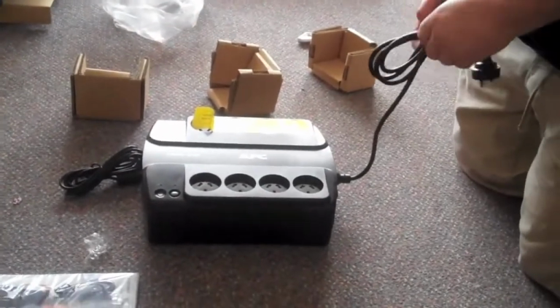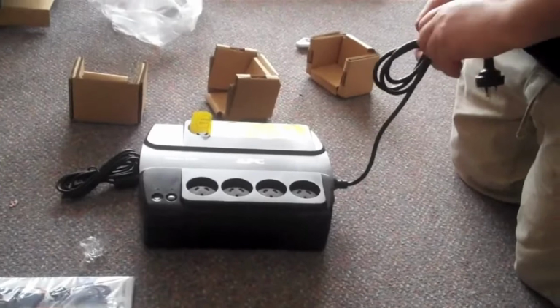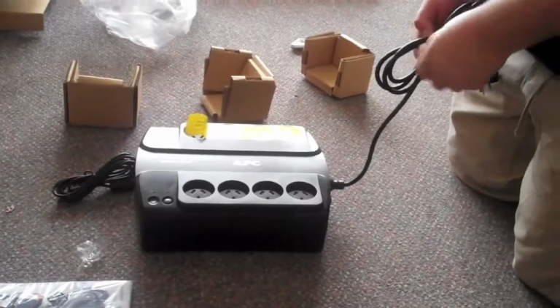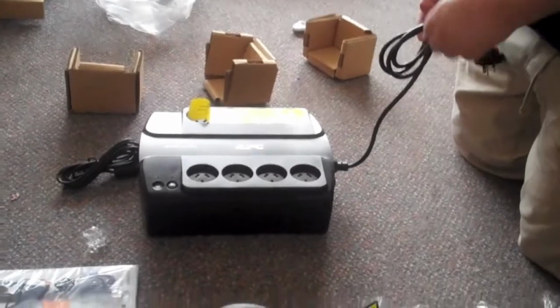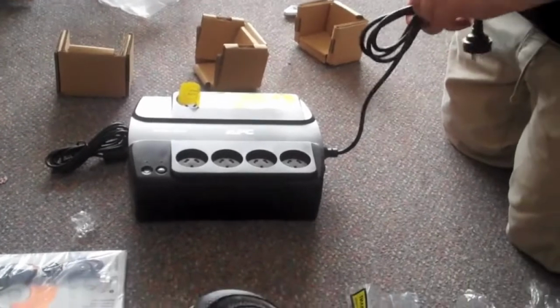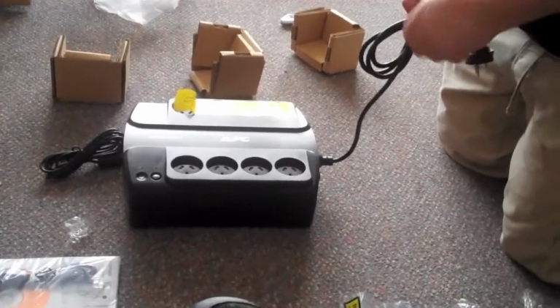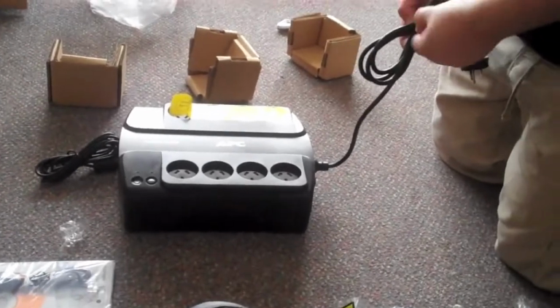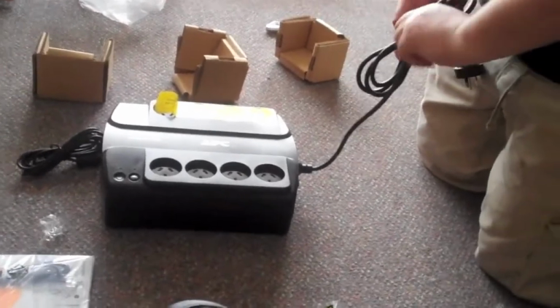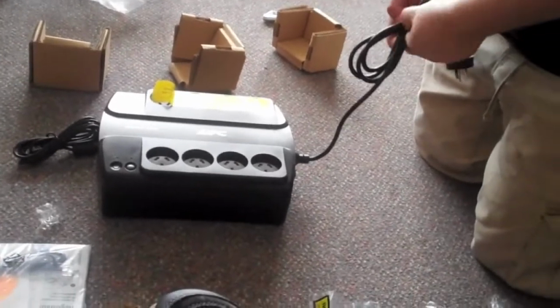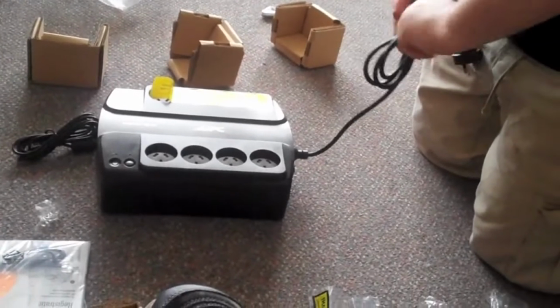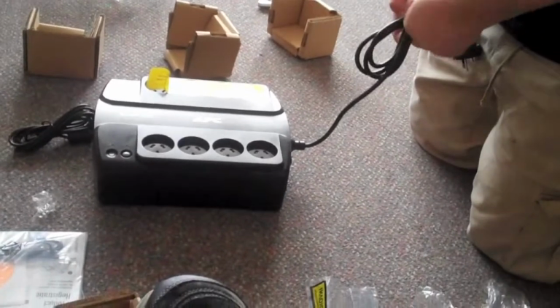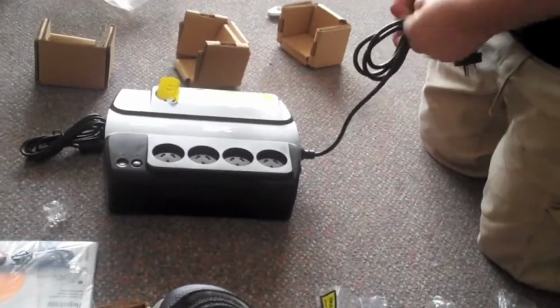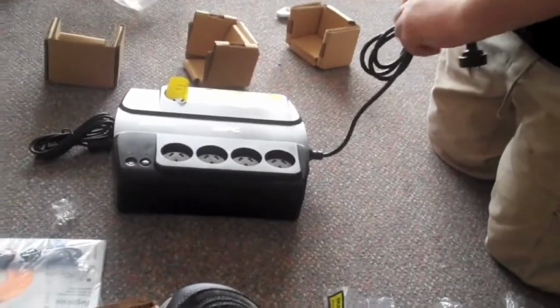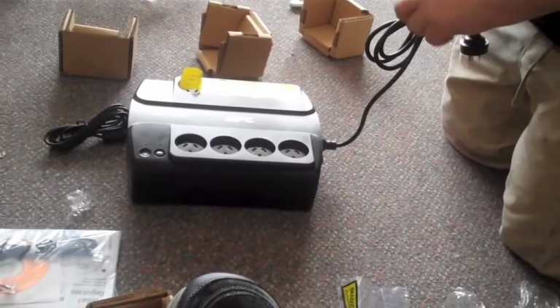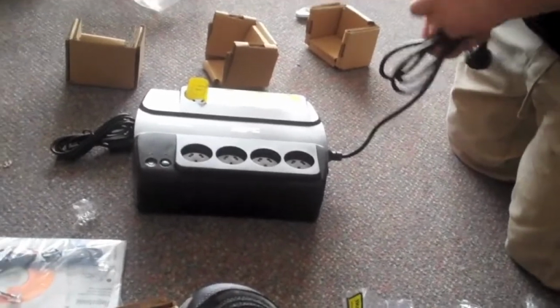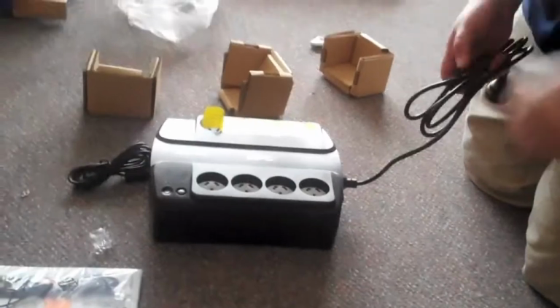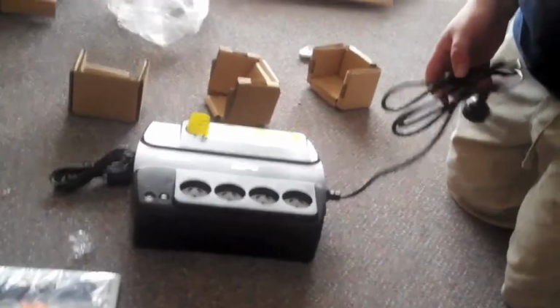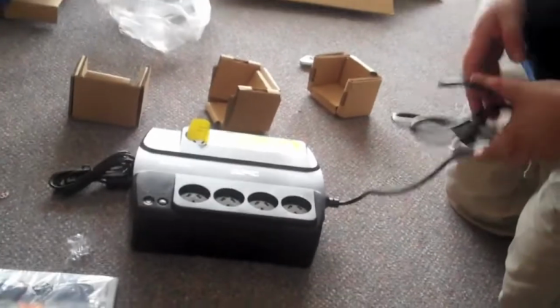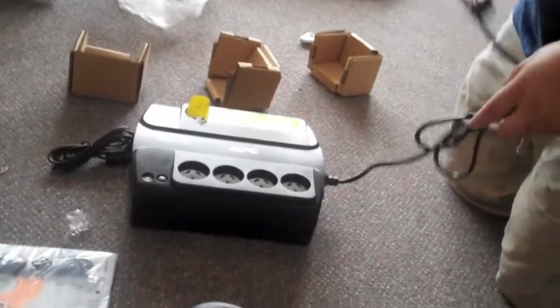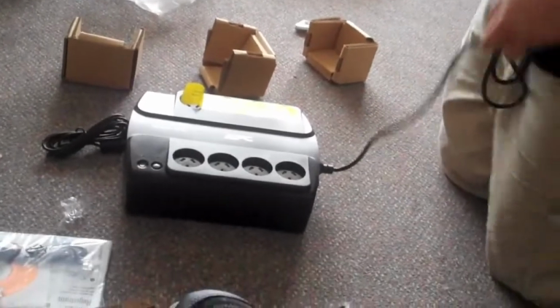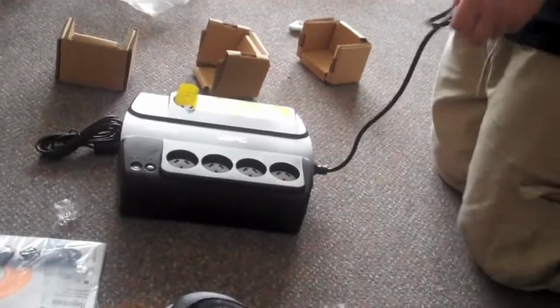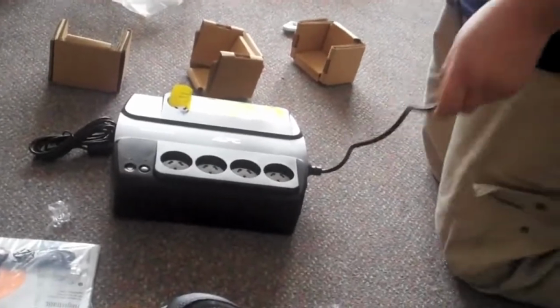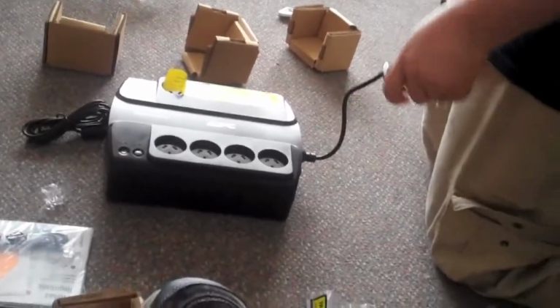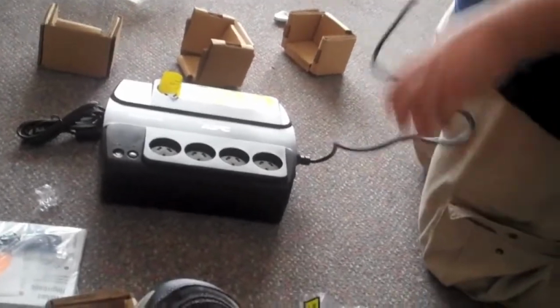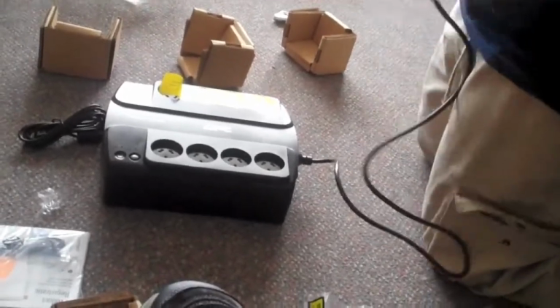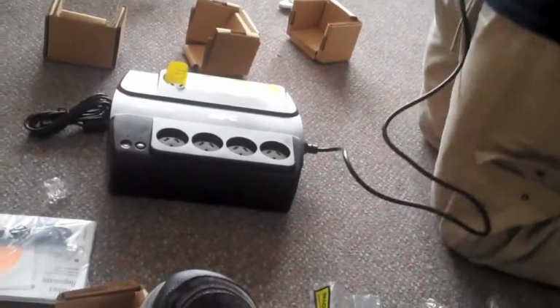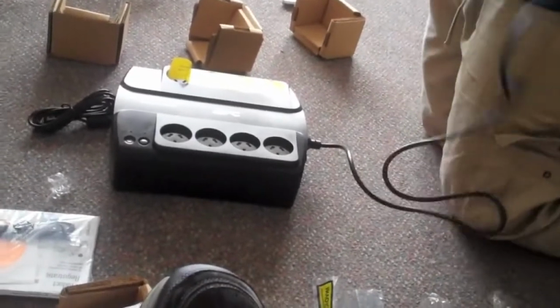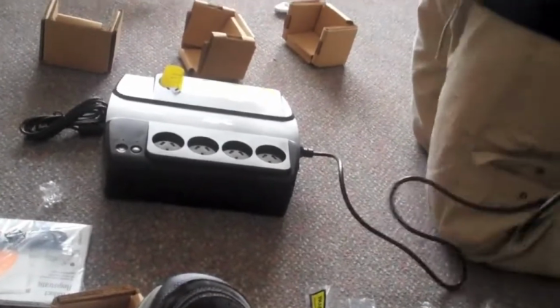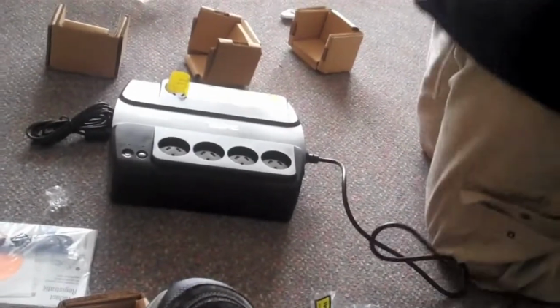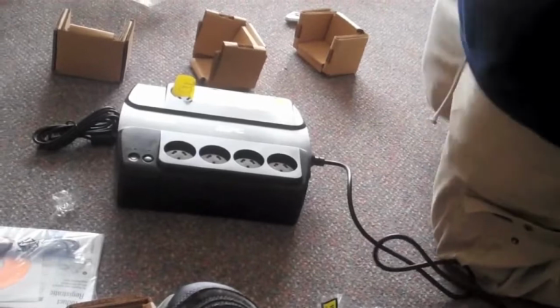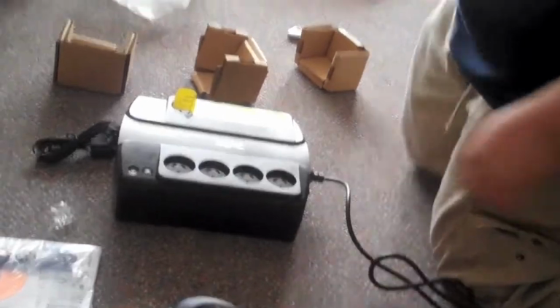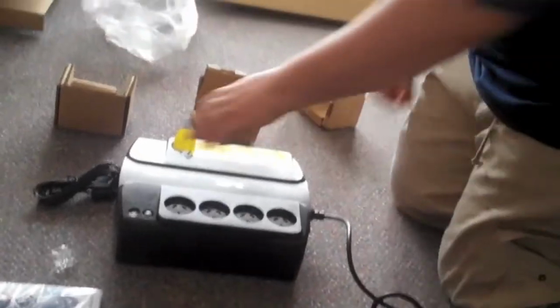And don't forget to unhook the battery, because in that one it wasn't unhooked.